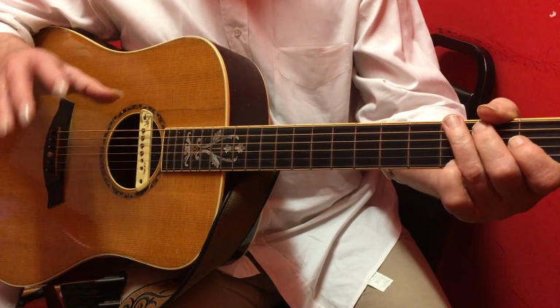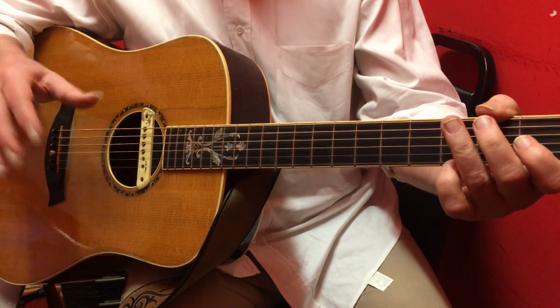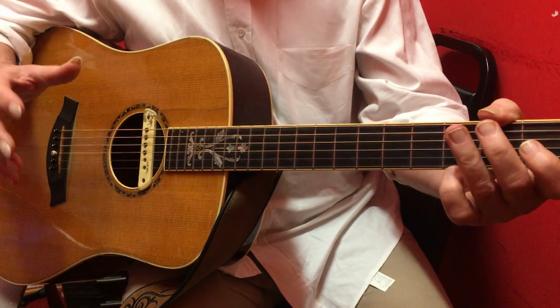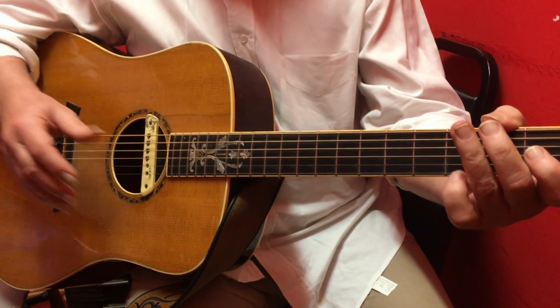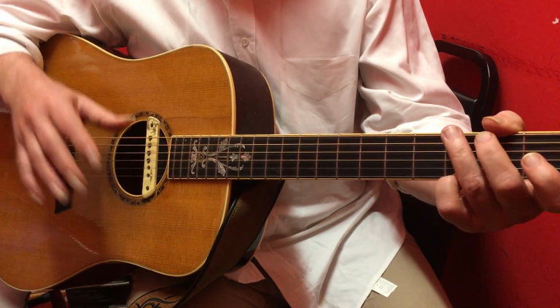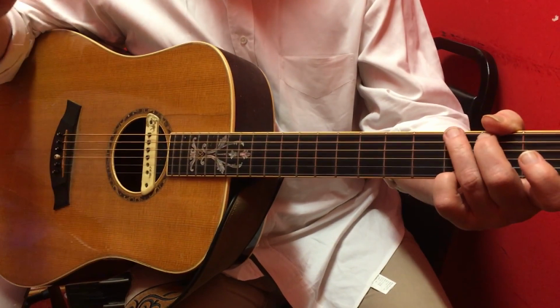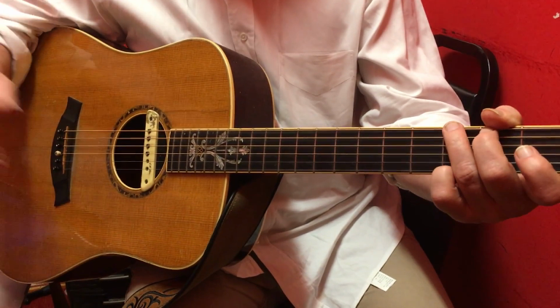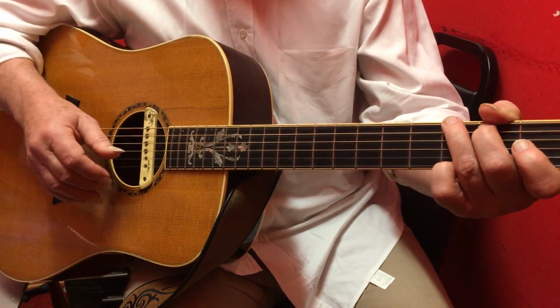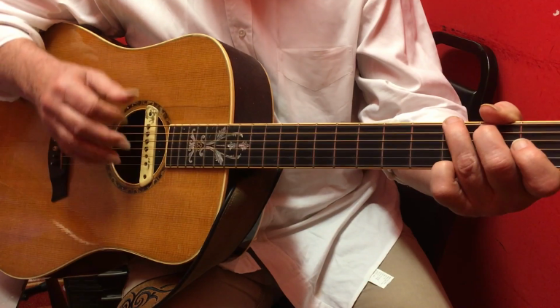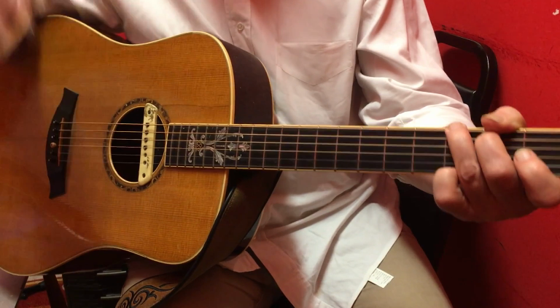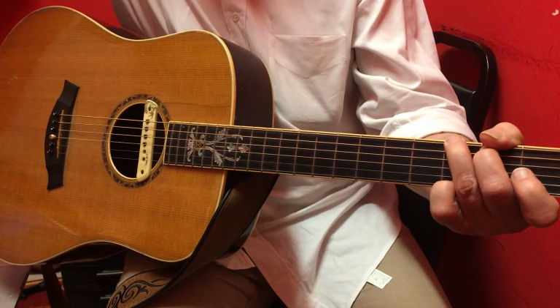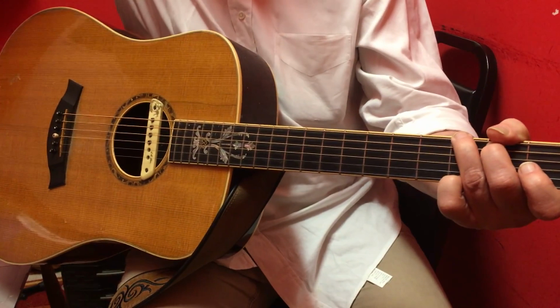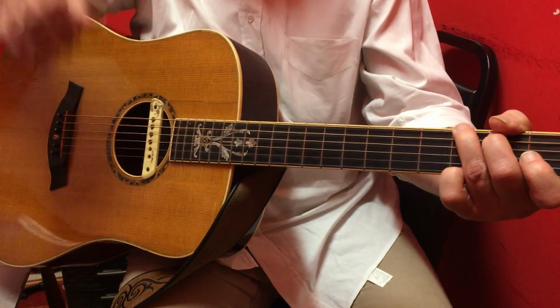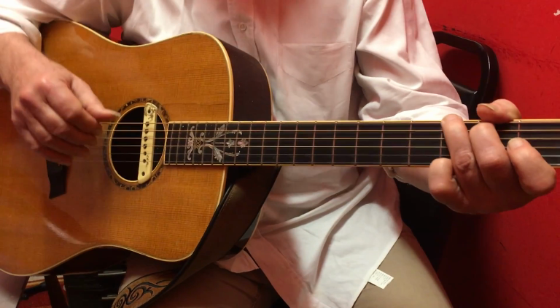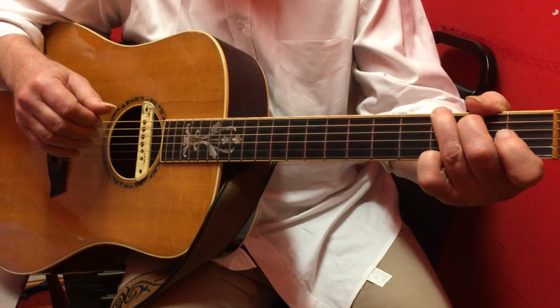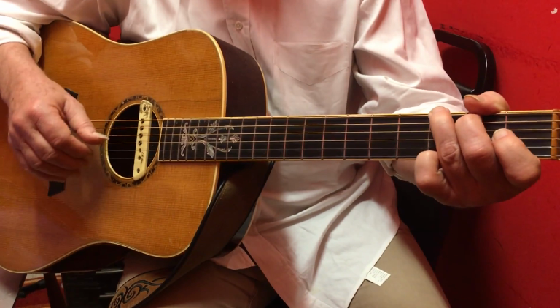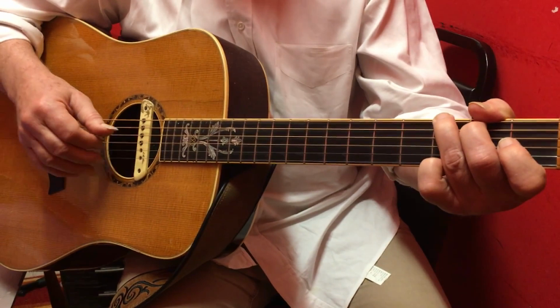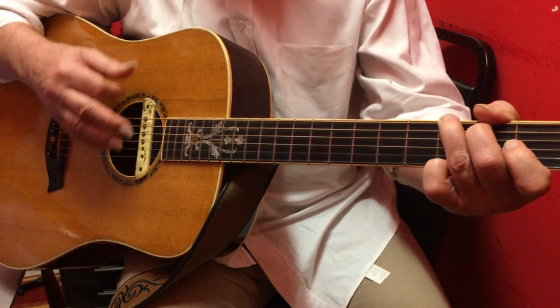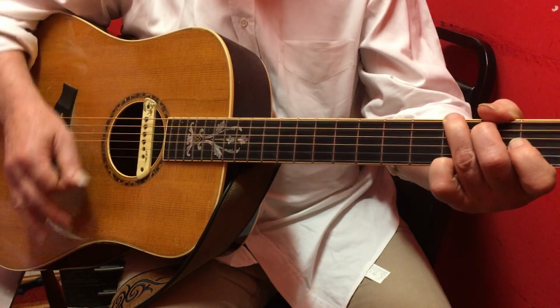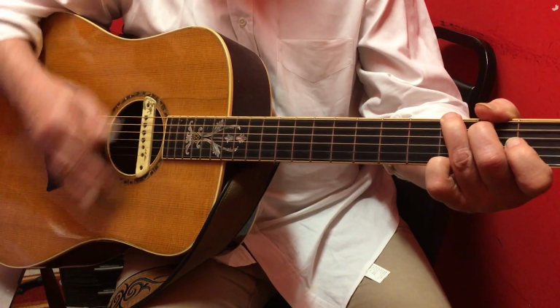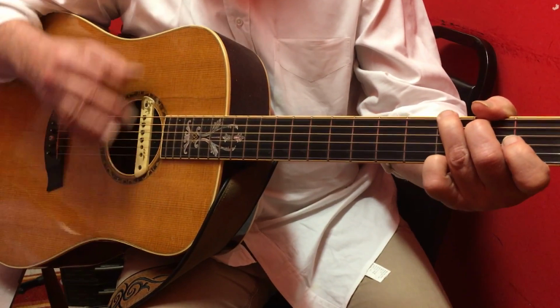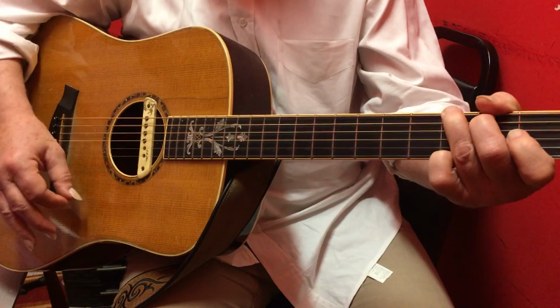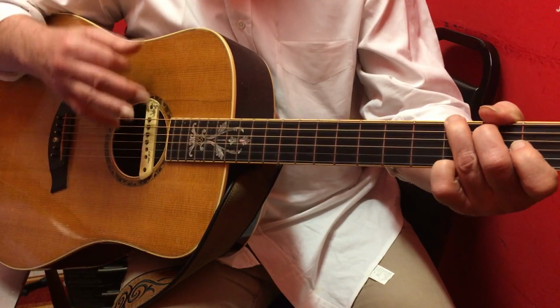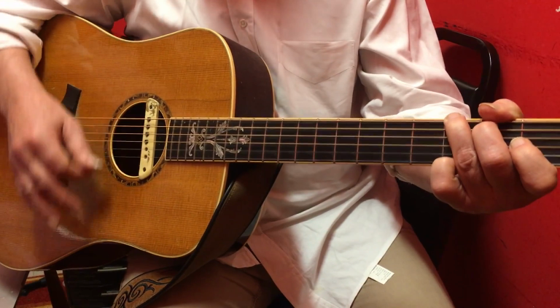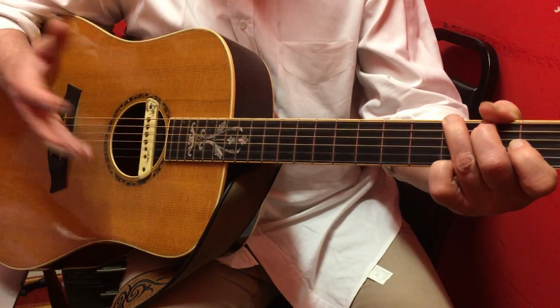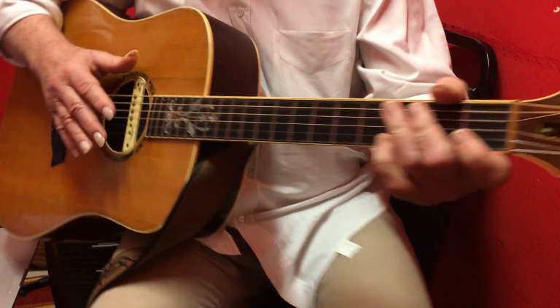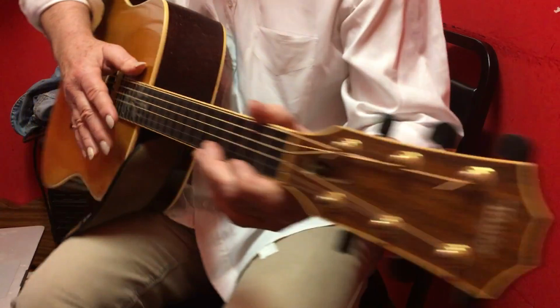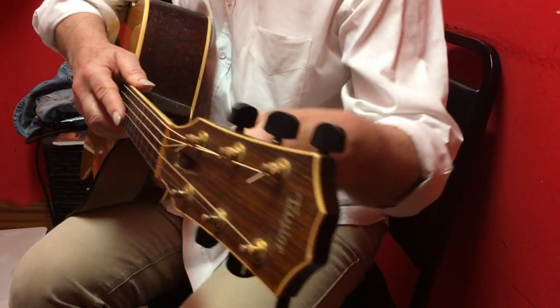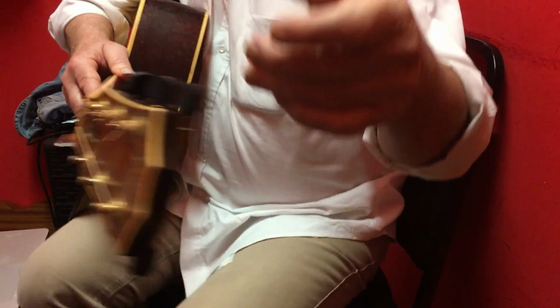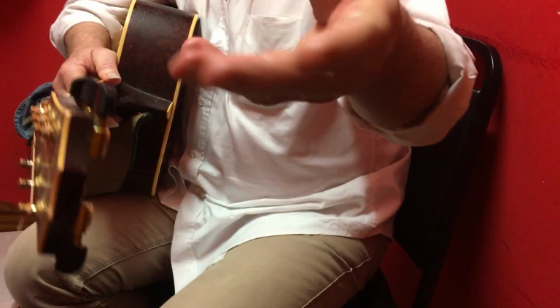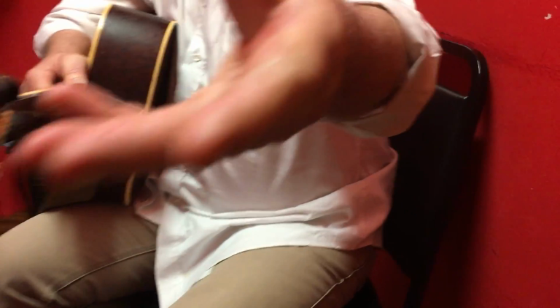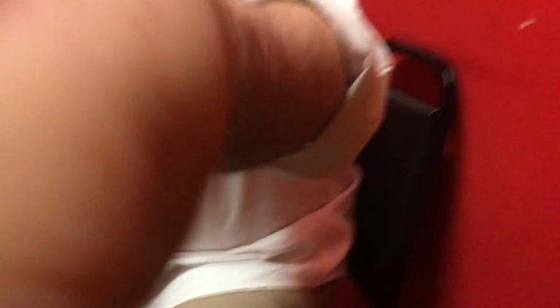If I try to talk and explain this, it's just impossible. It's like patting your head and rubbing your belly — up, down, up, down. Simple as that, even though it's not as simple.